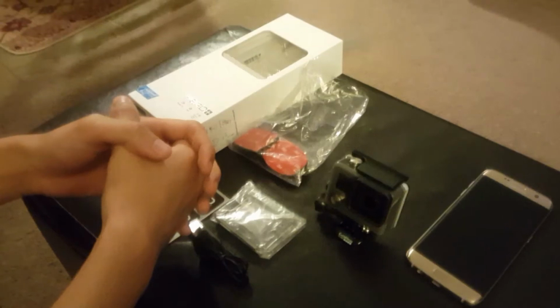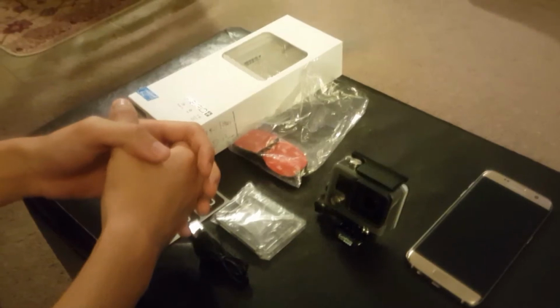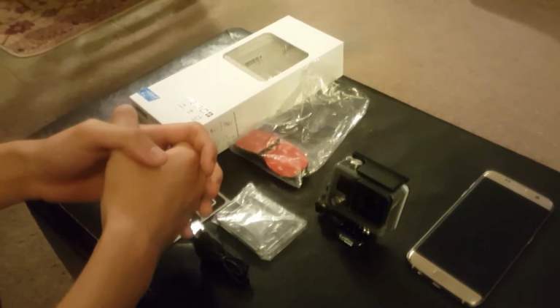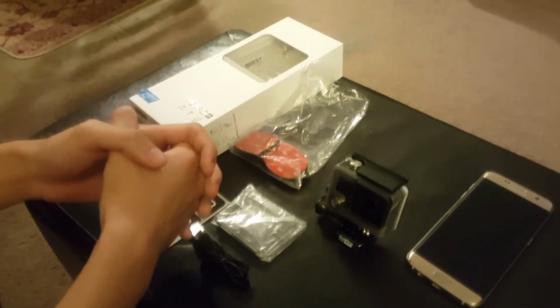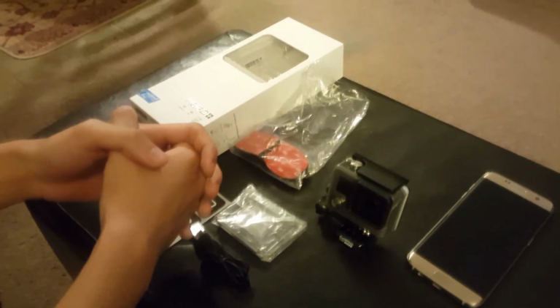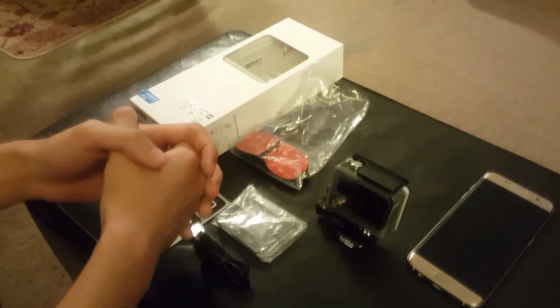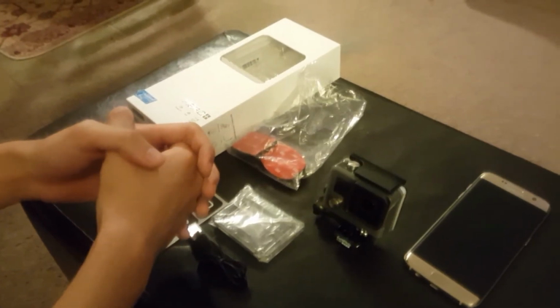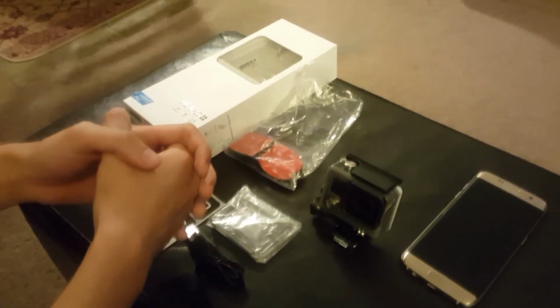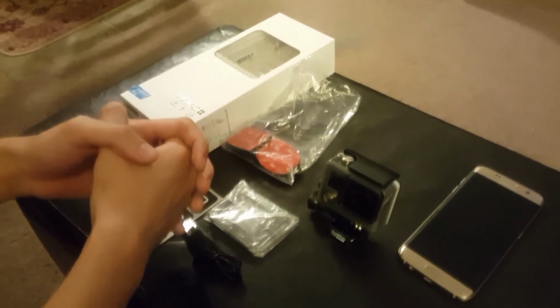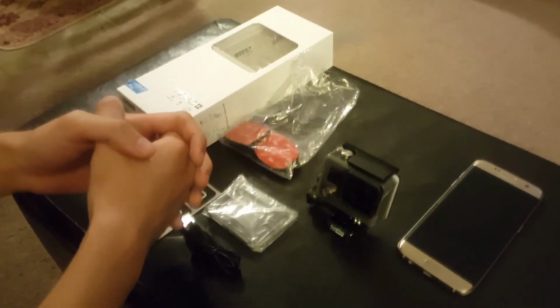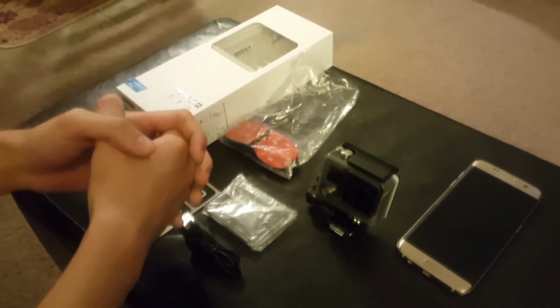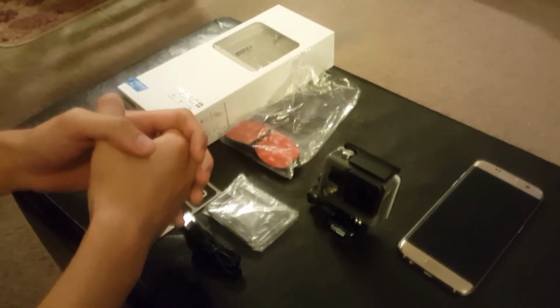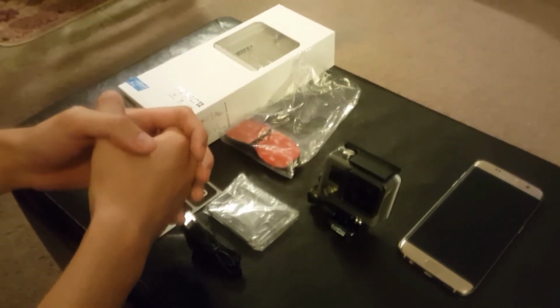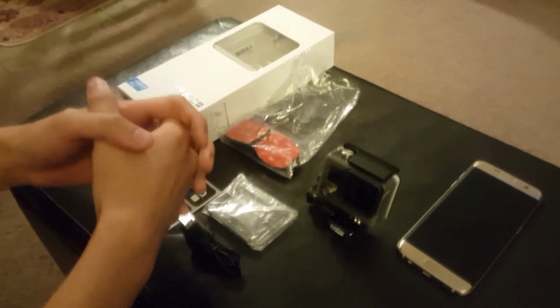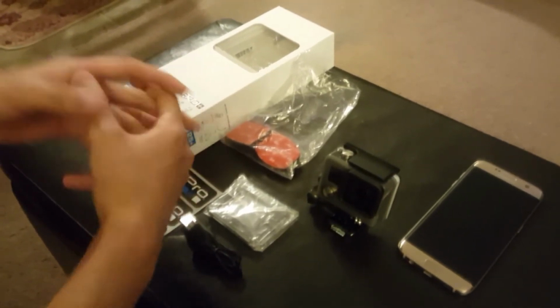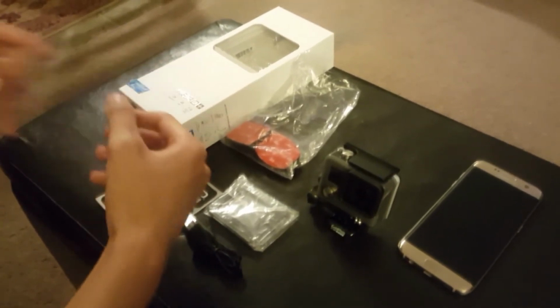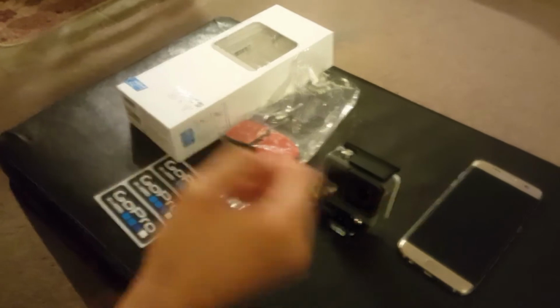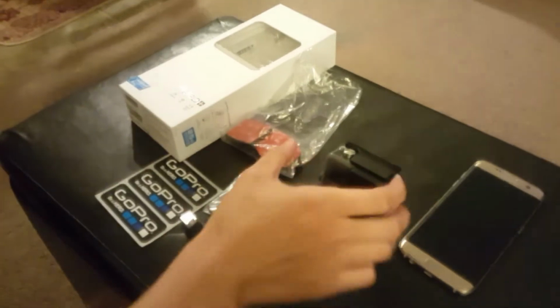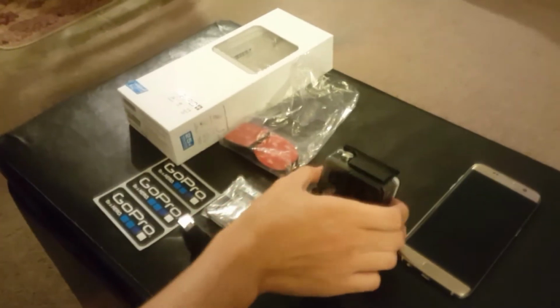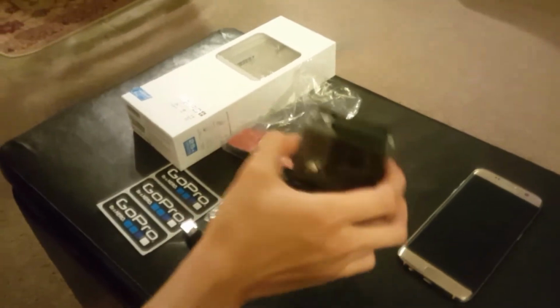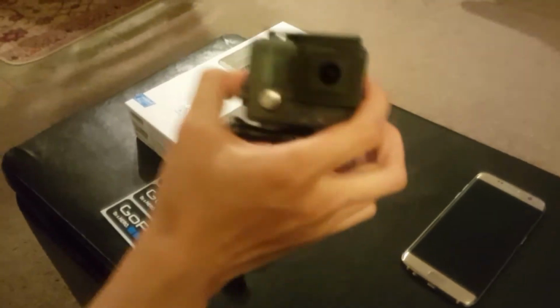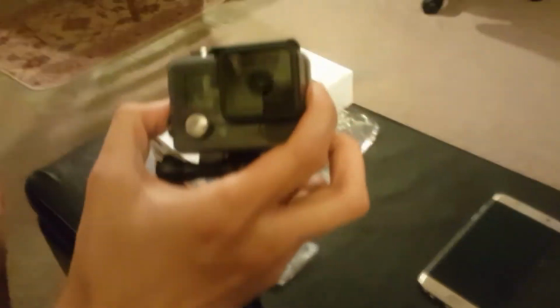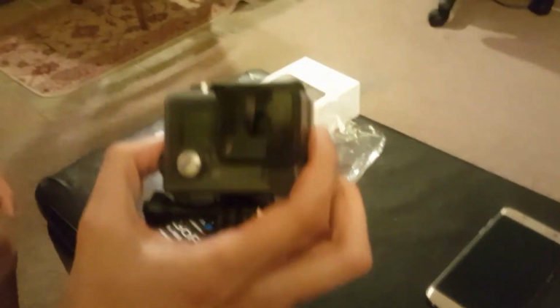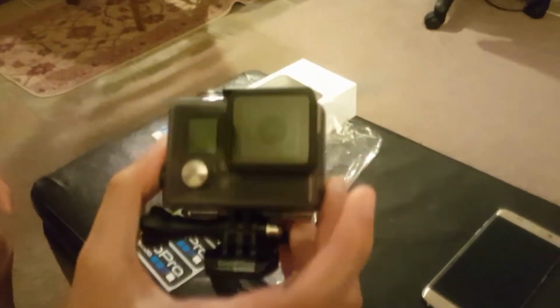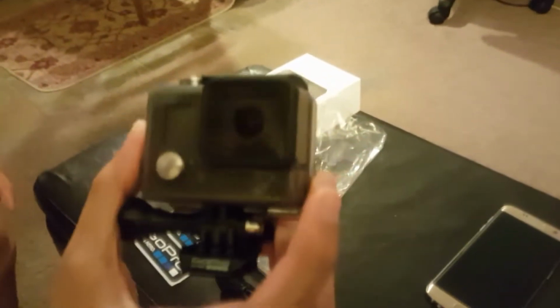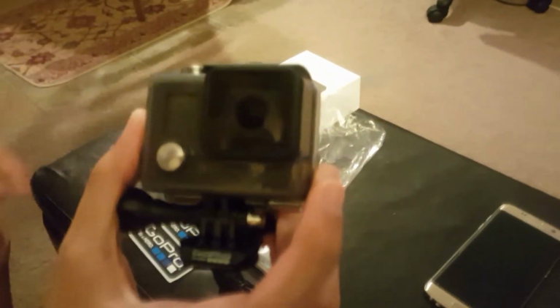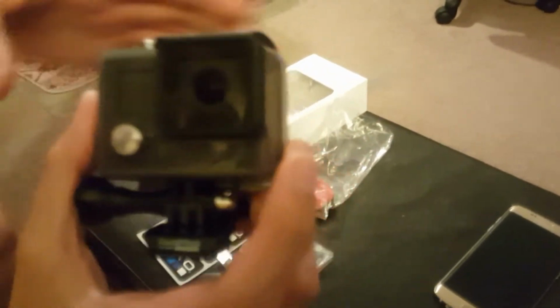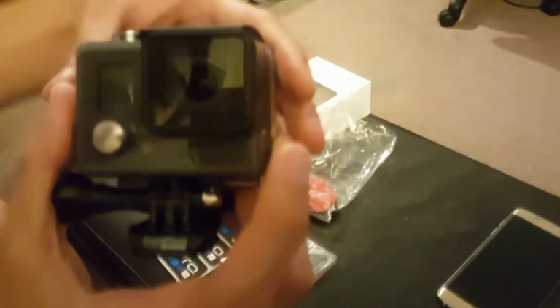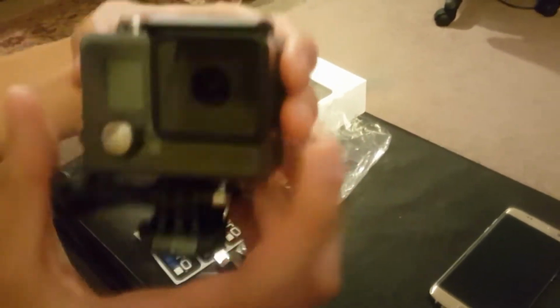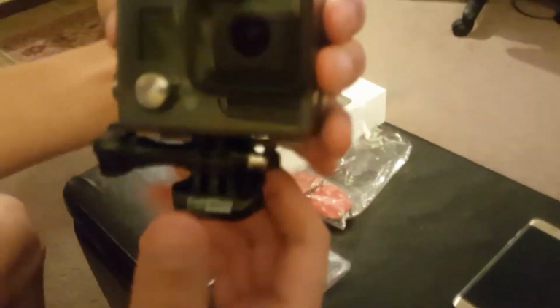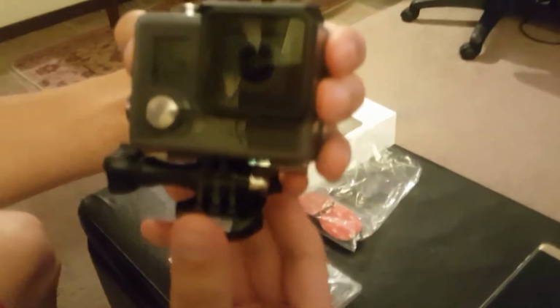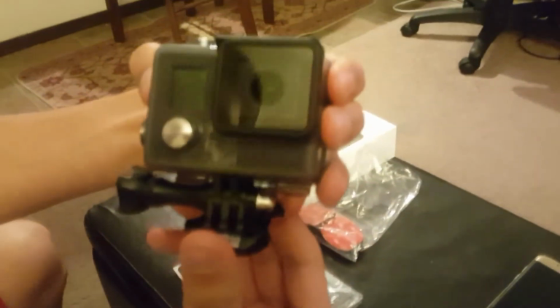Hi, my name is Austin and today I'll be reviewing the GoPro Hero Plus. So let me just show you guys what it actually looks like. This is what it comes in as a package.